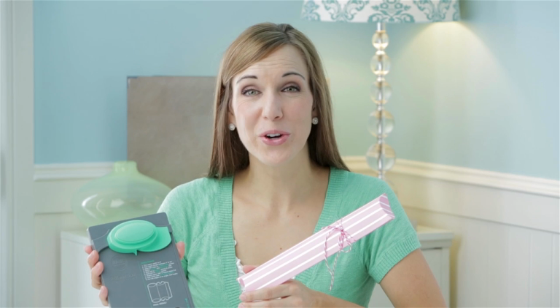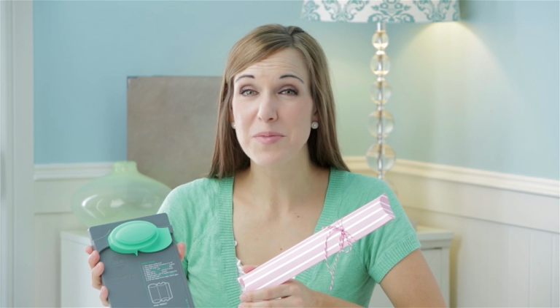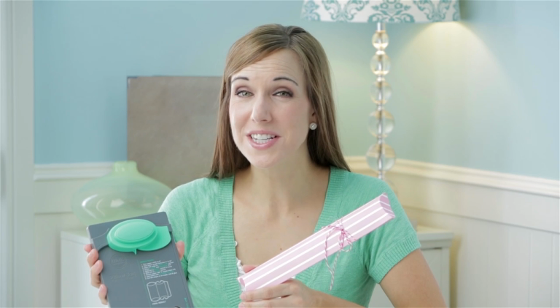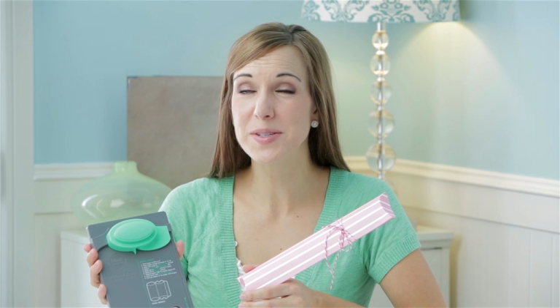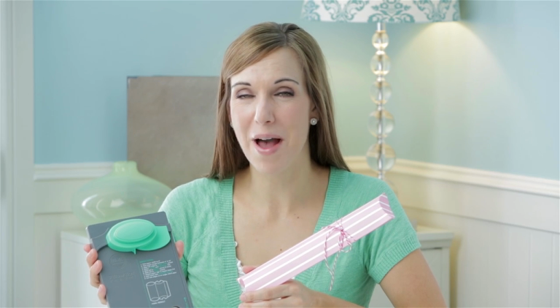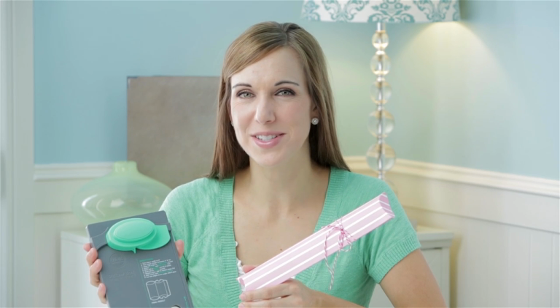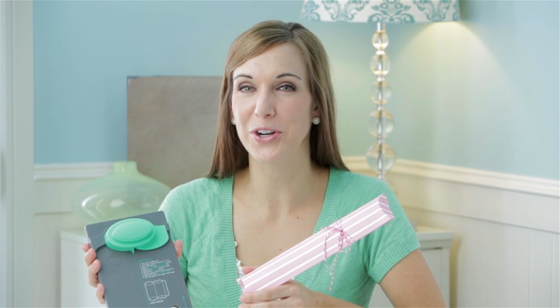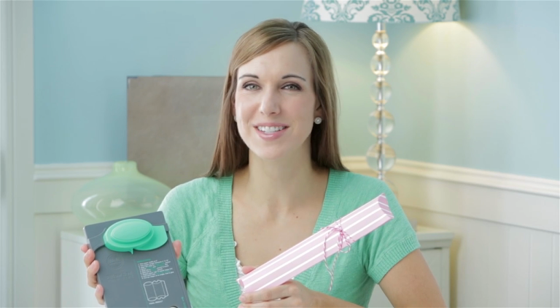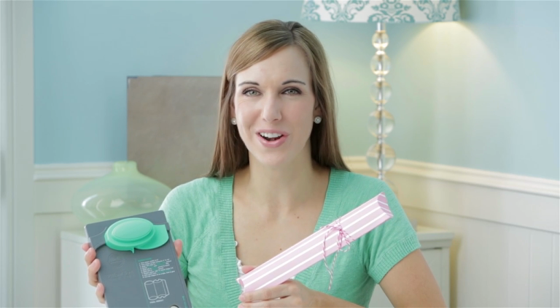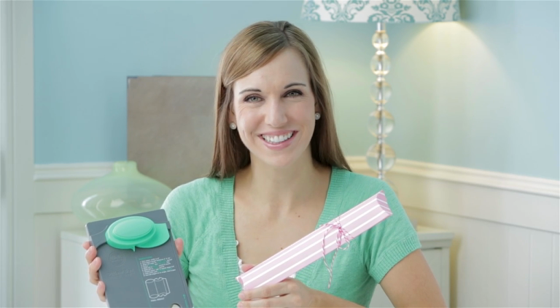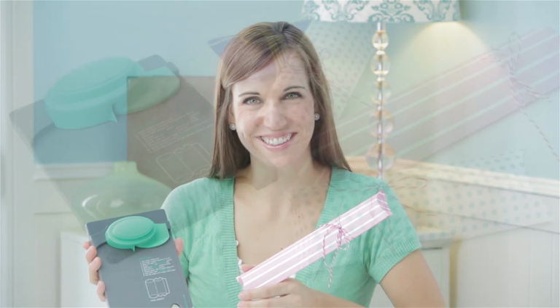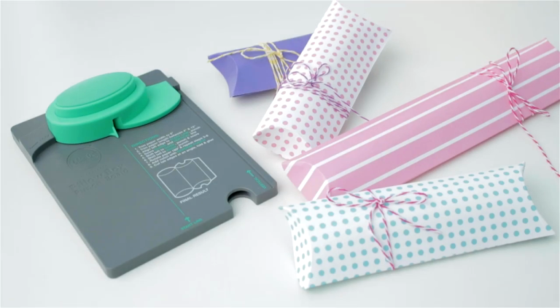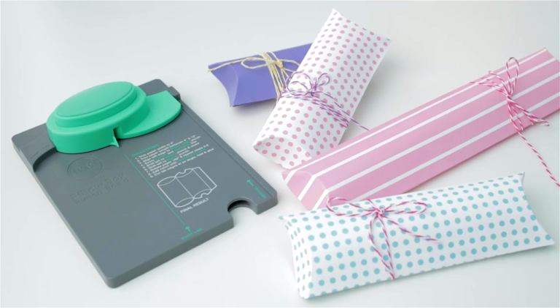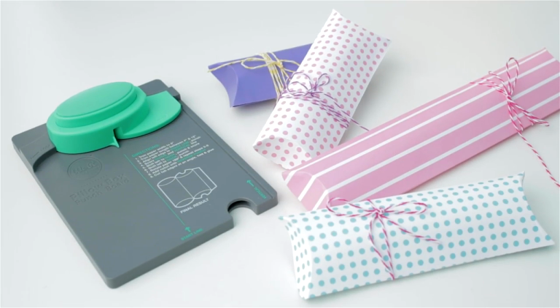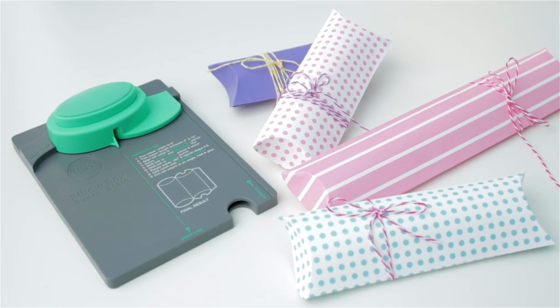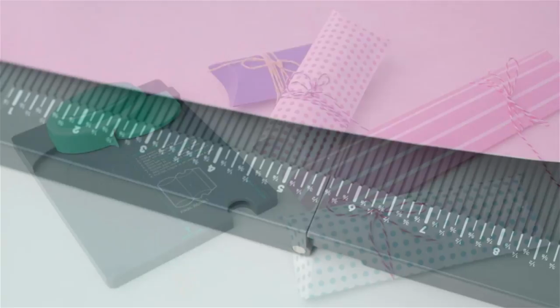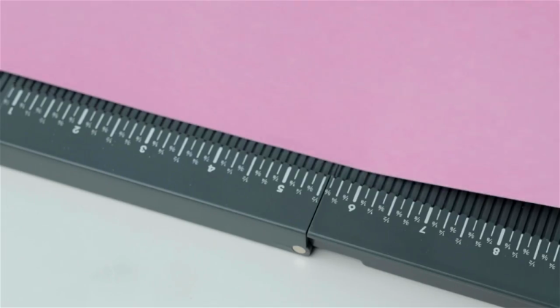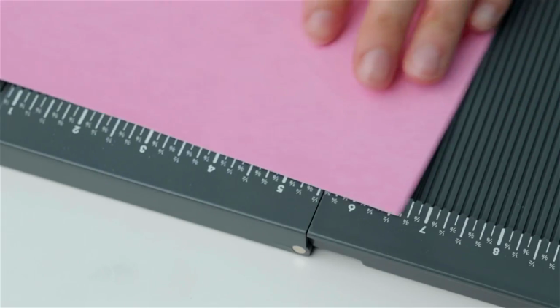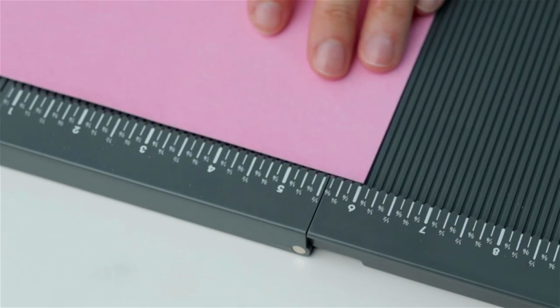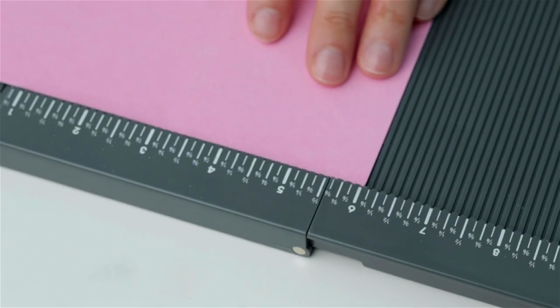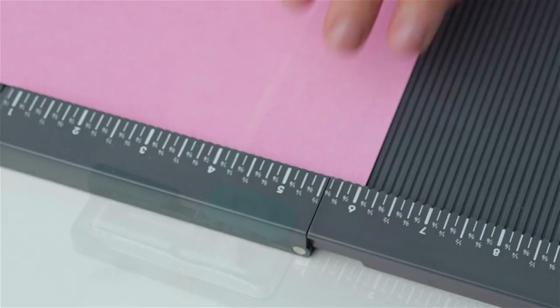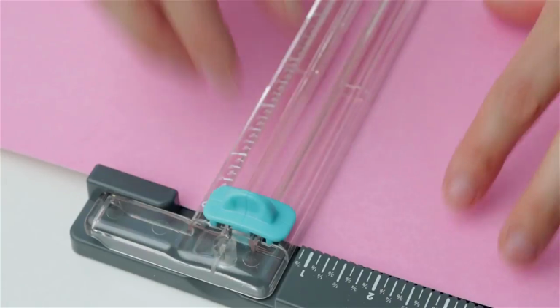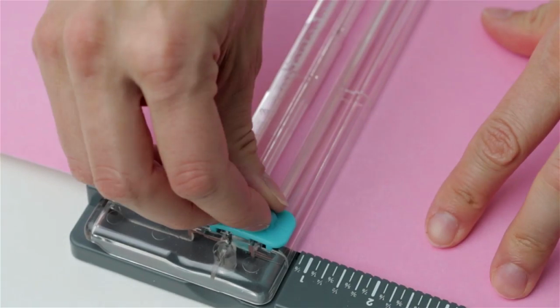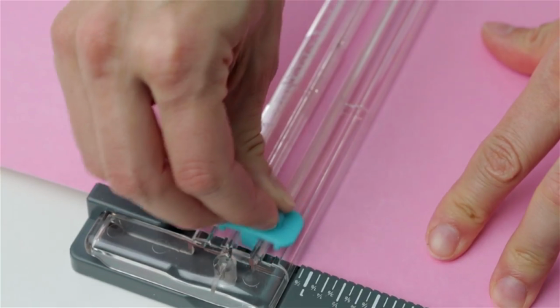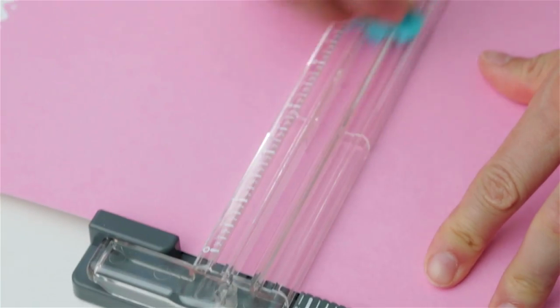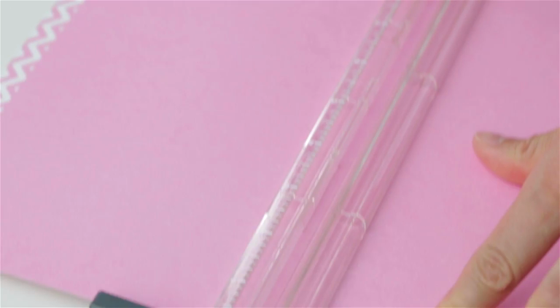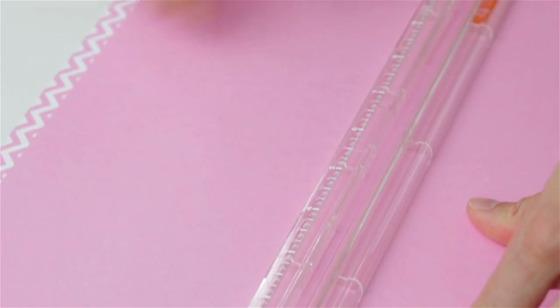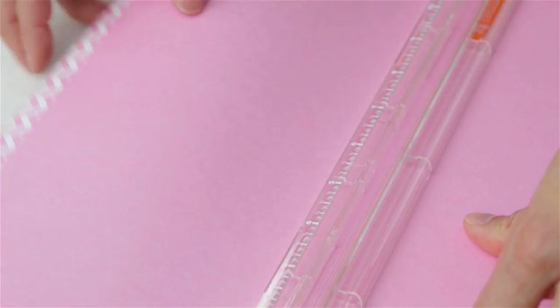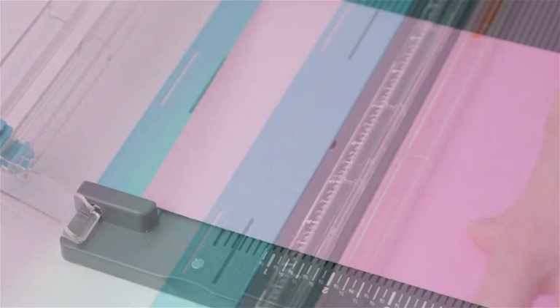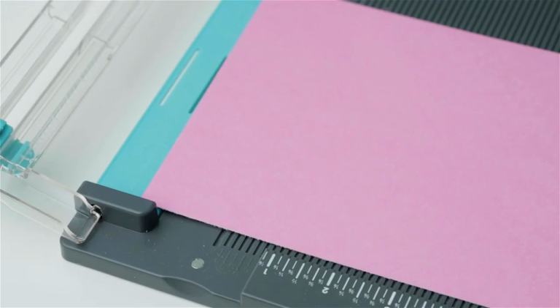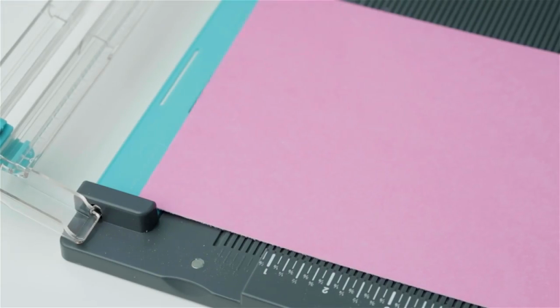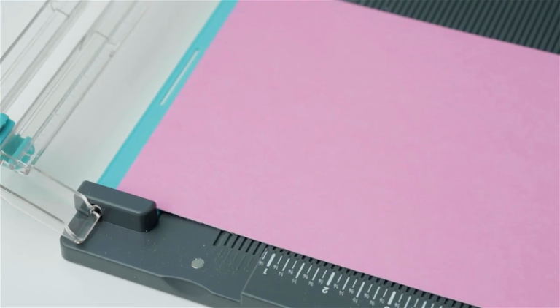Create personalized pillow boxes for your next party. To create a pillow box, trim your paper width to 6 inches and the length between 4 to 12 inches depending on how big you want it.